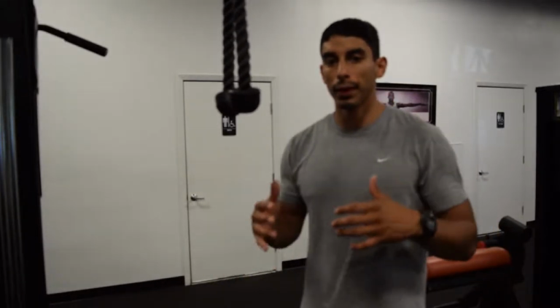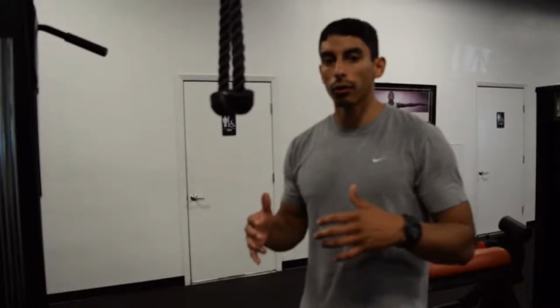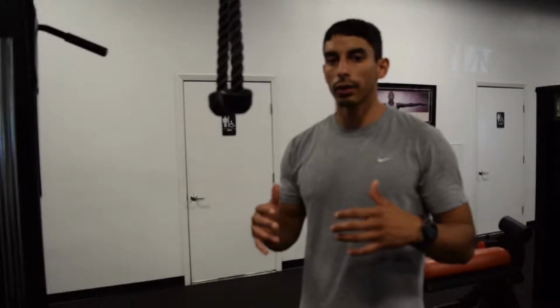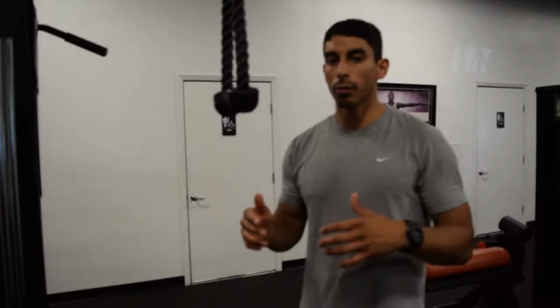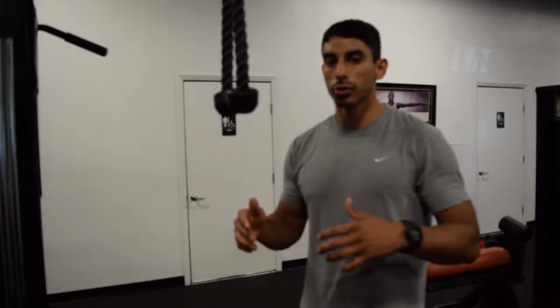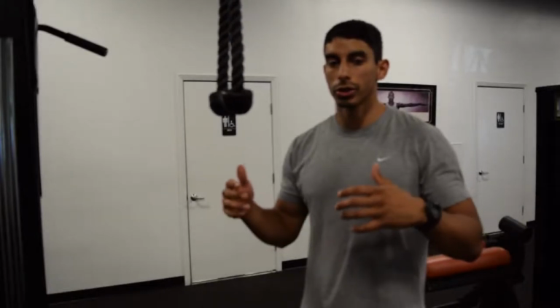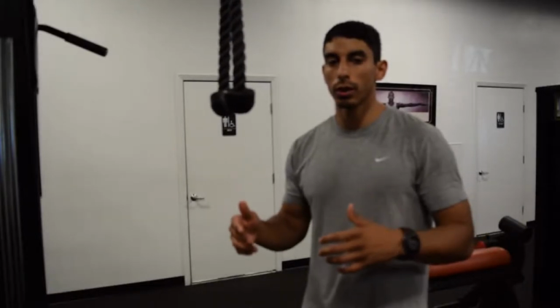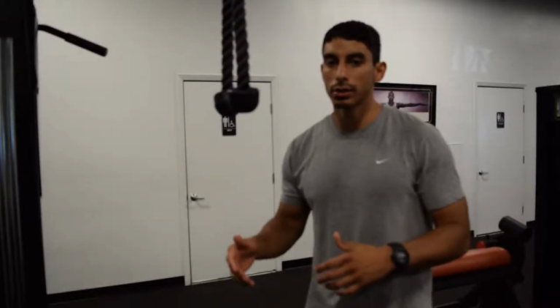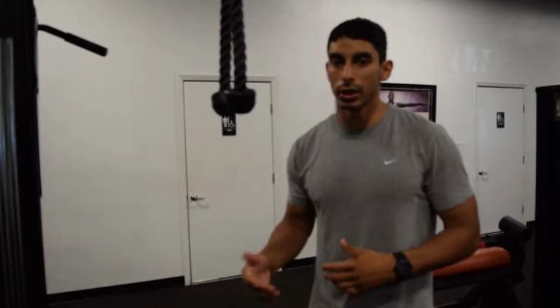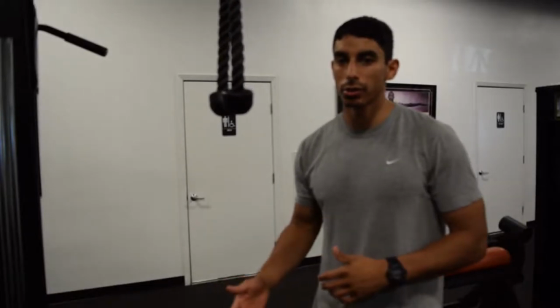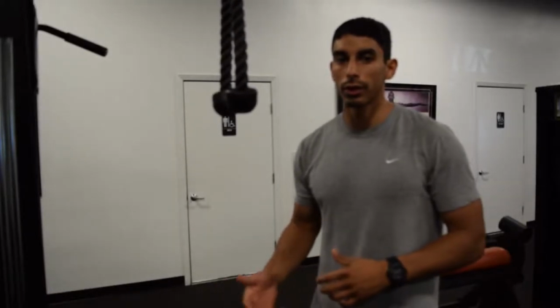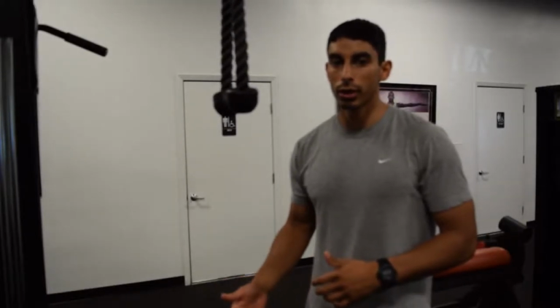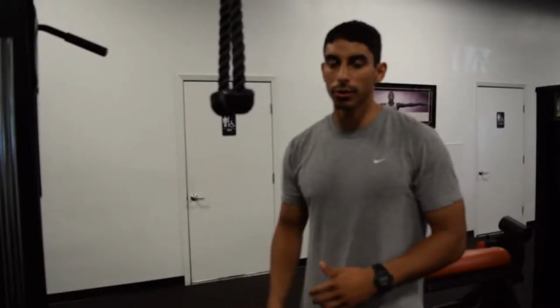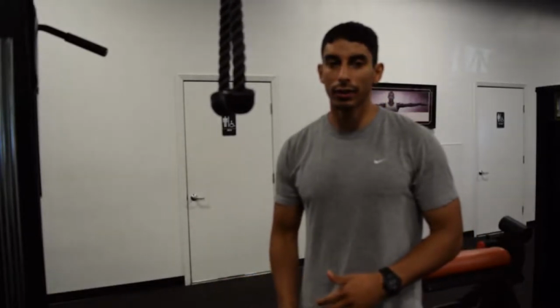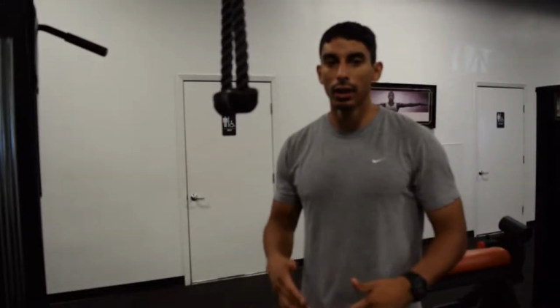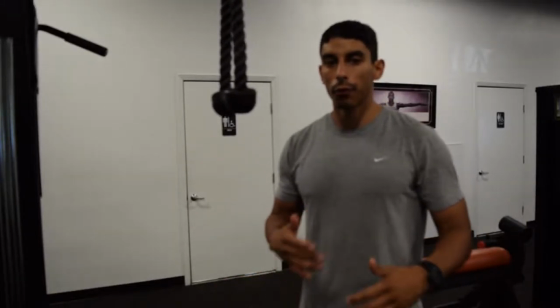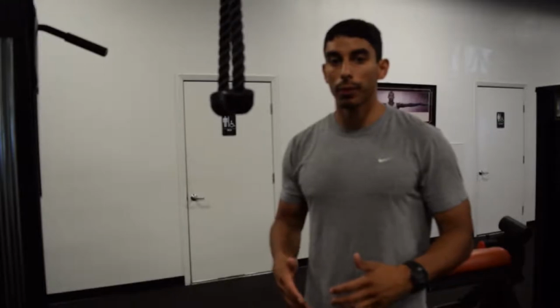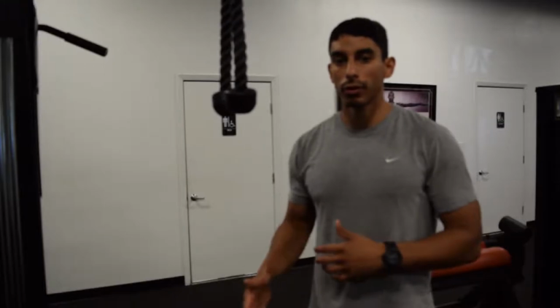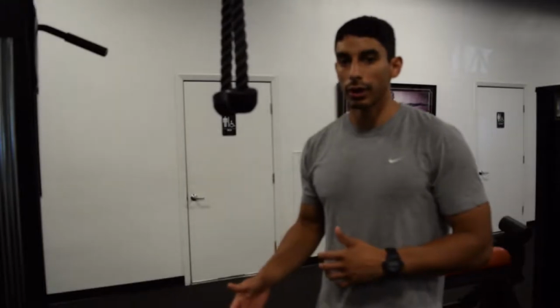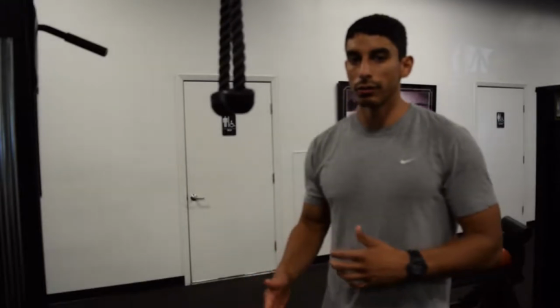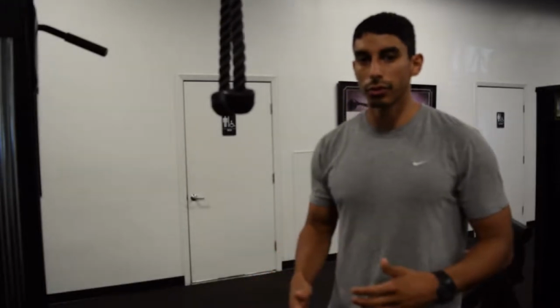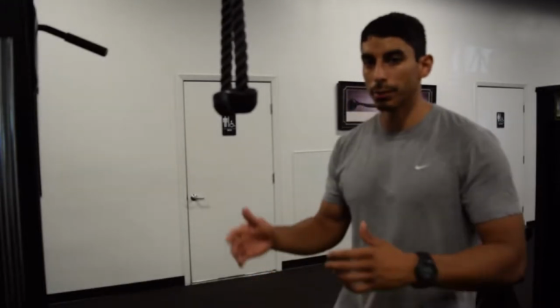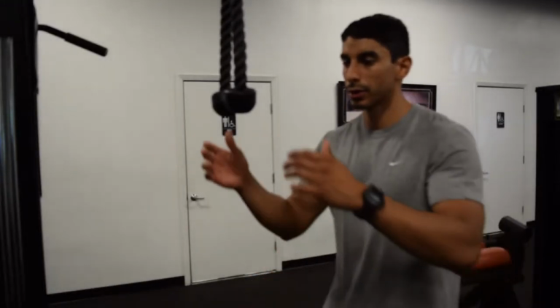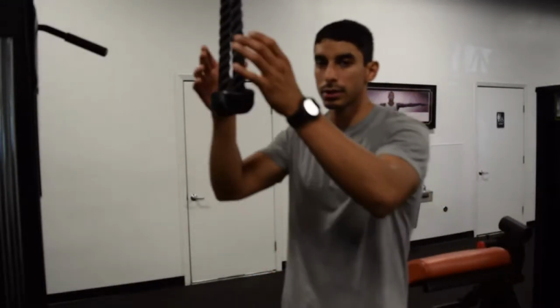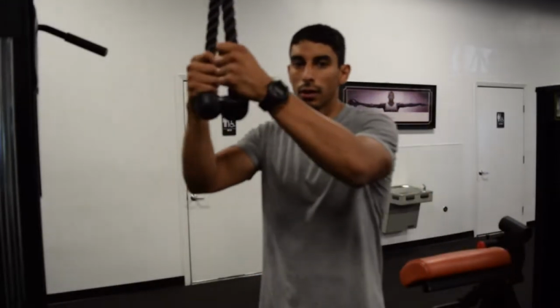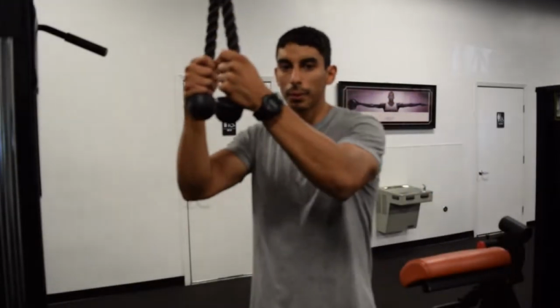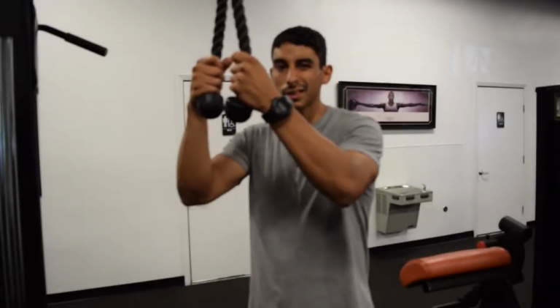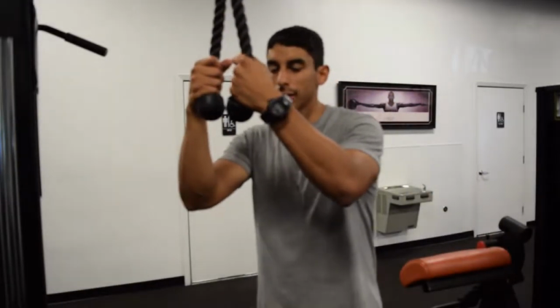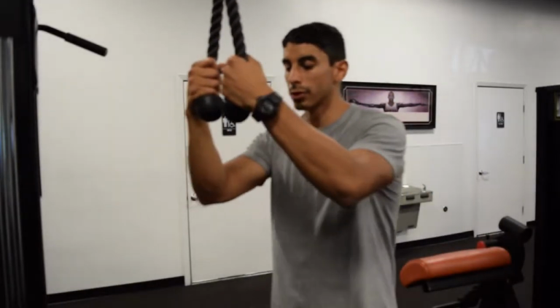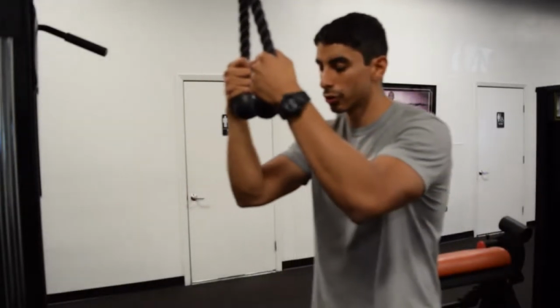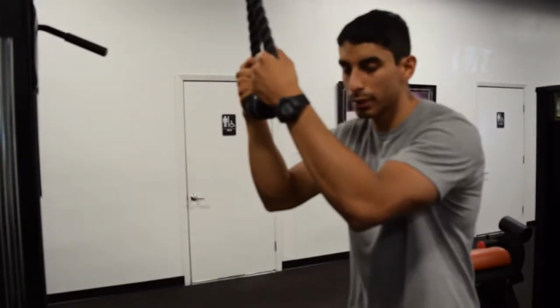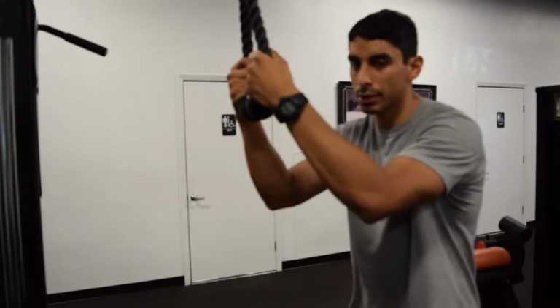Depending on the way that your elbows are situated is going to change the way that the triceps are activated. I would recommend doing a variation of different tricep exercises, but this is a basic one — the tricep extension.